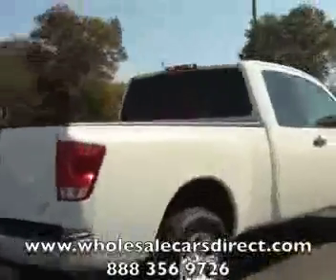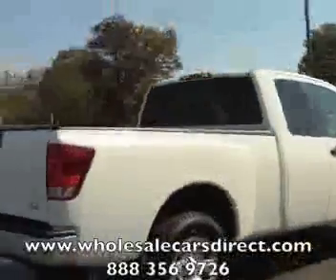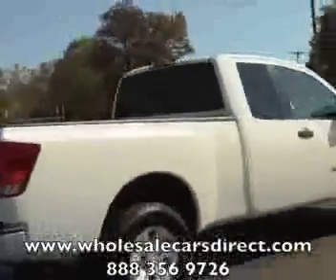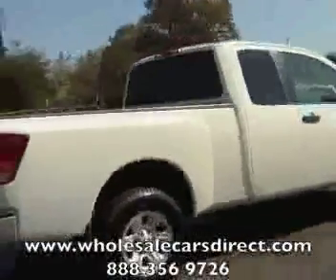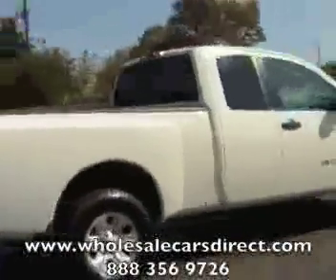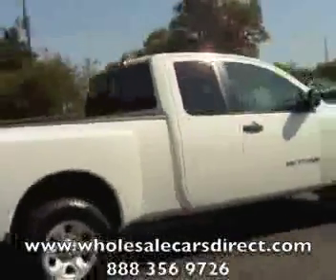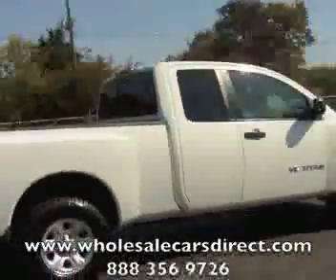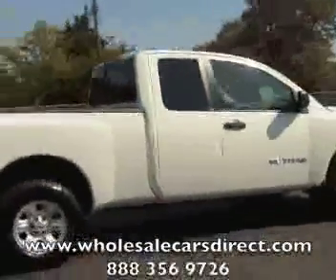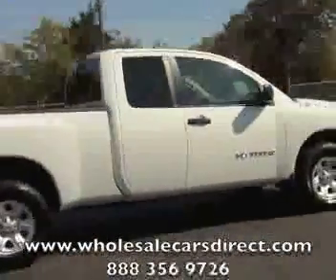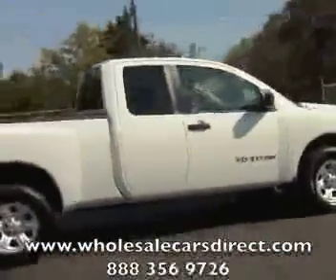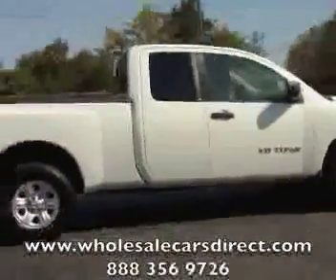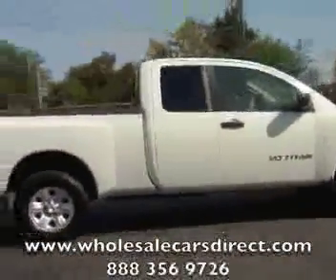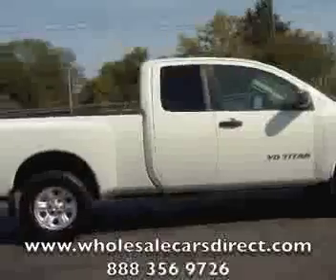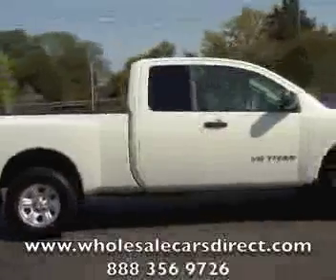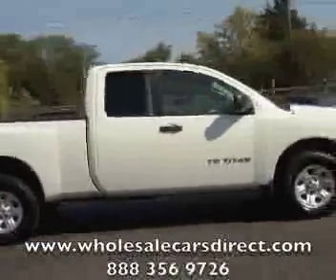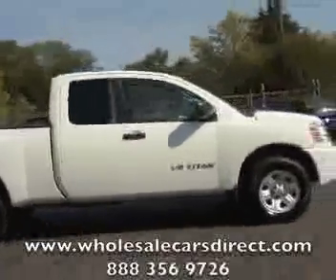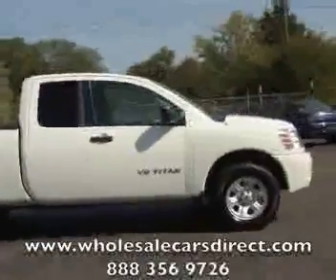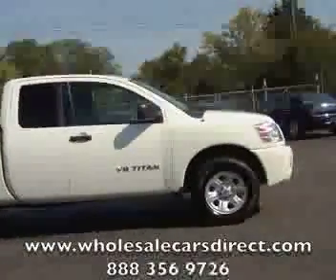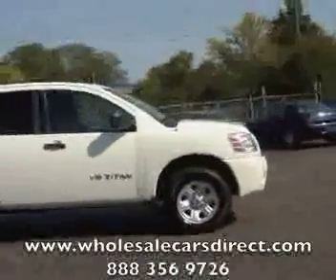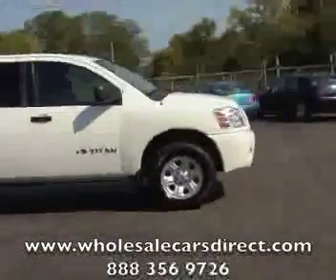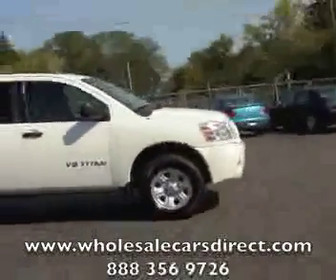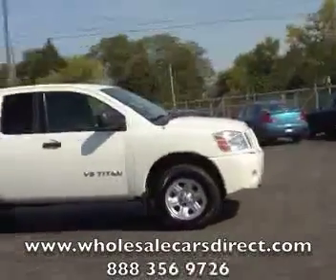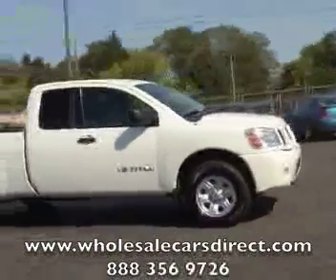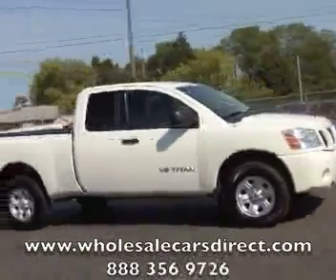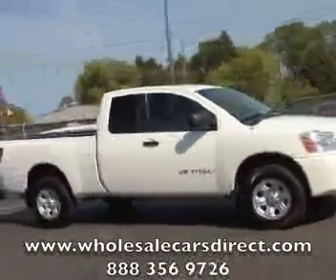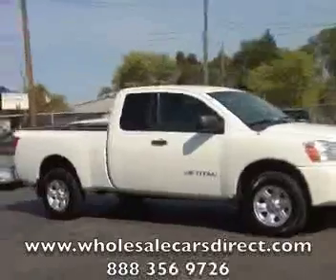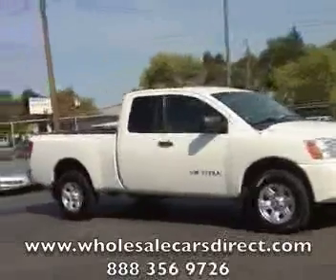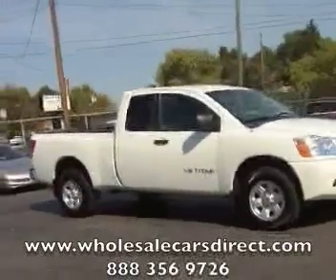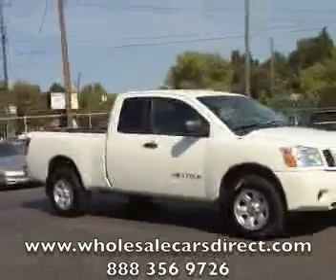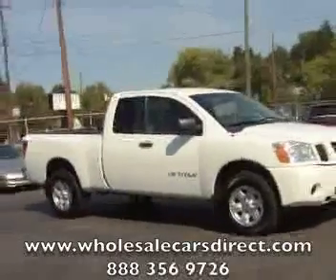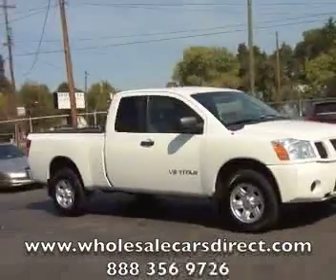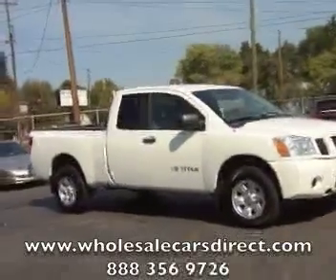Take a look at it — you are looking at a Nissan Titan. Call us at 336-992-1186 or visit us on the web at WholesaleCarsDirect.com.